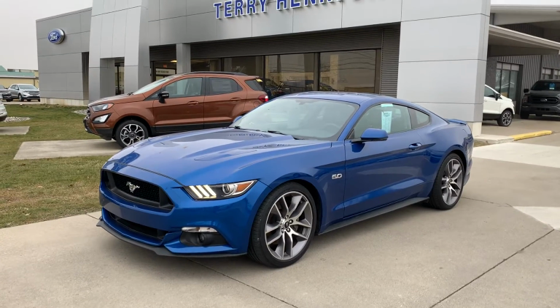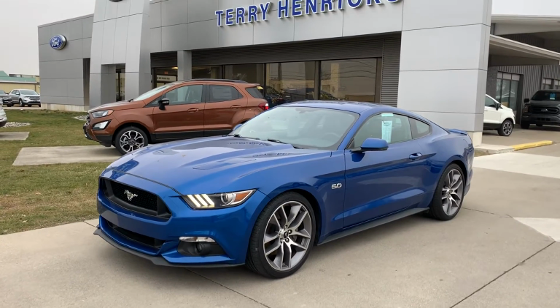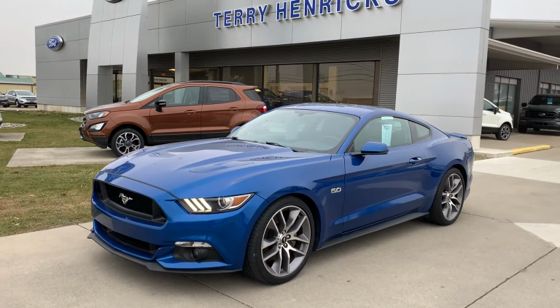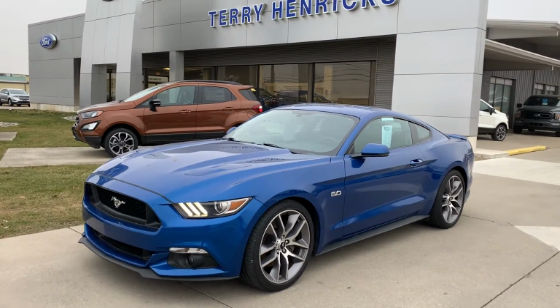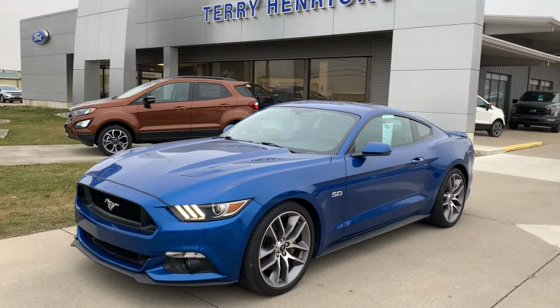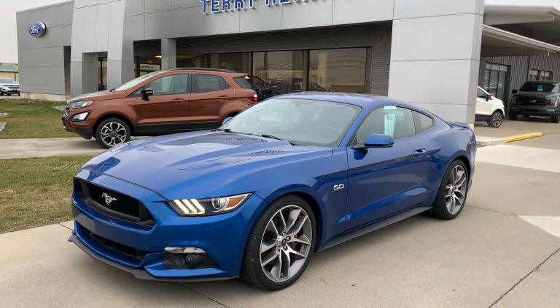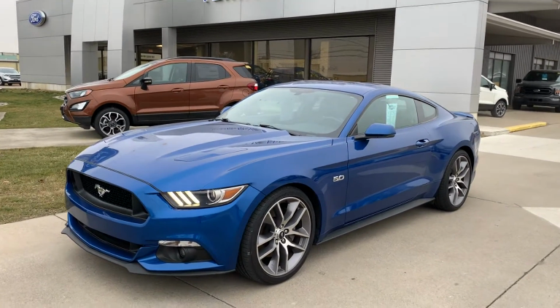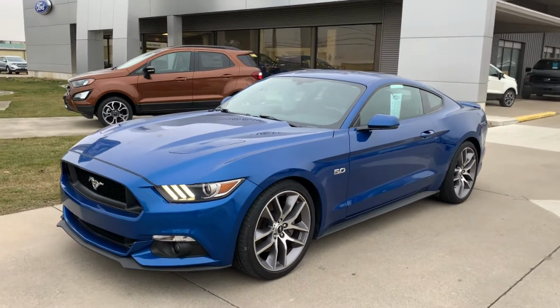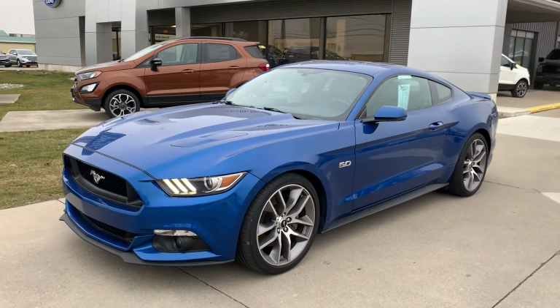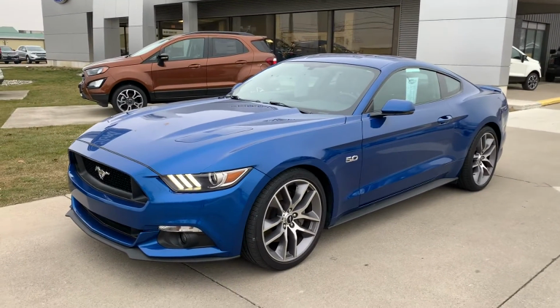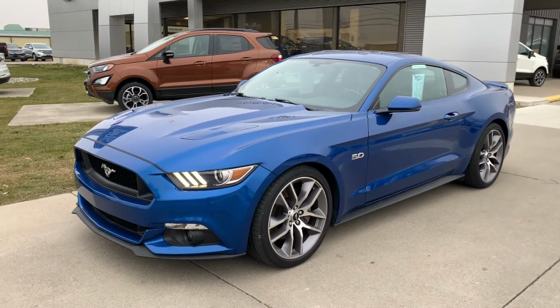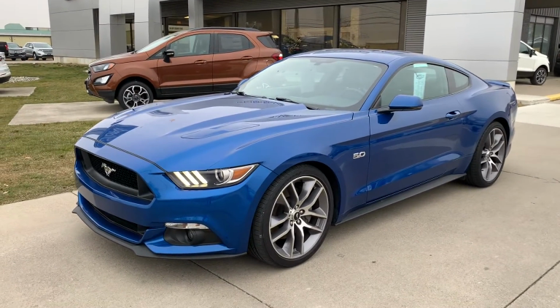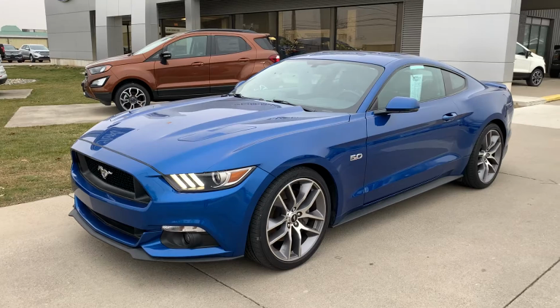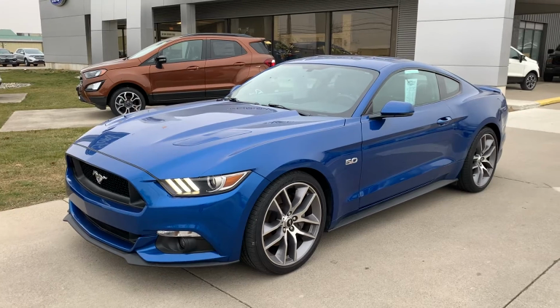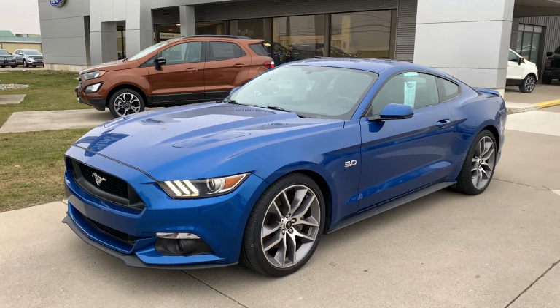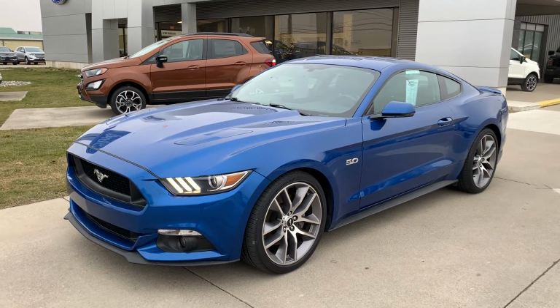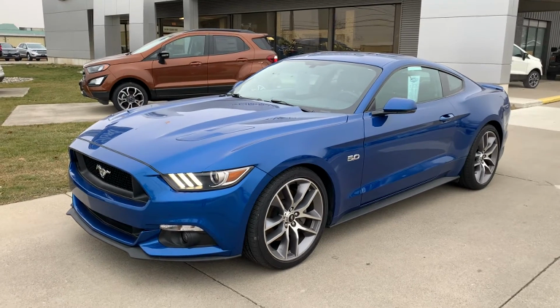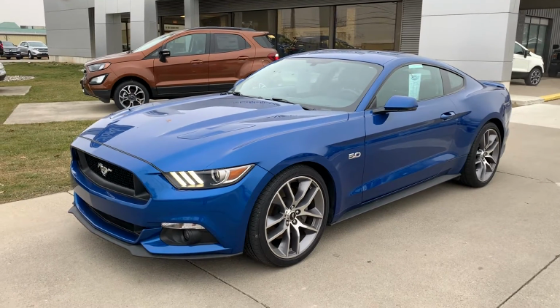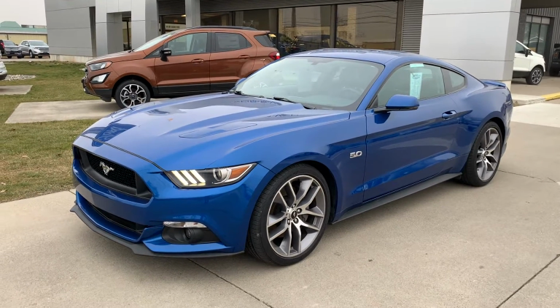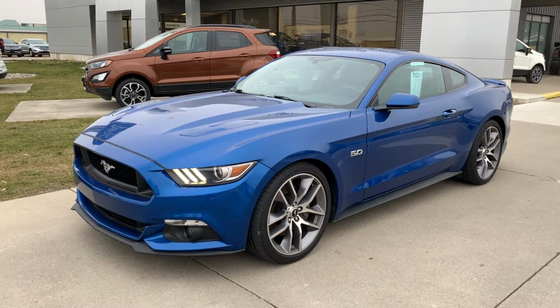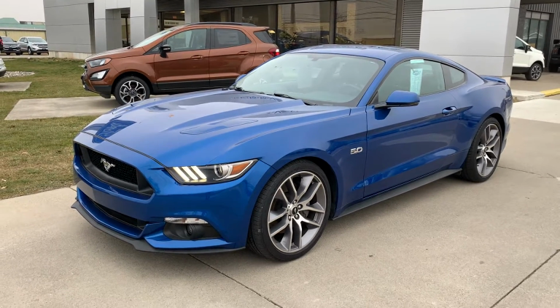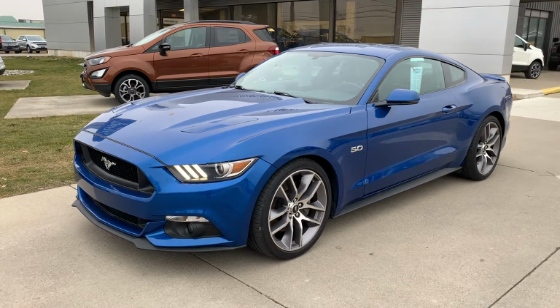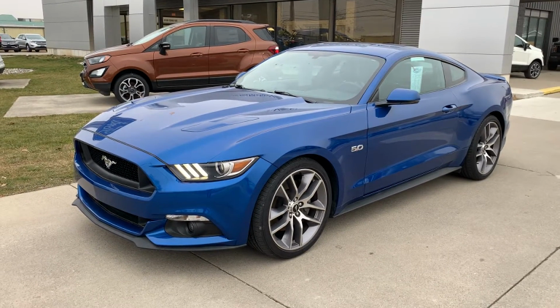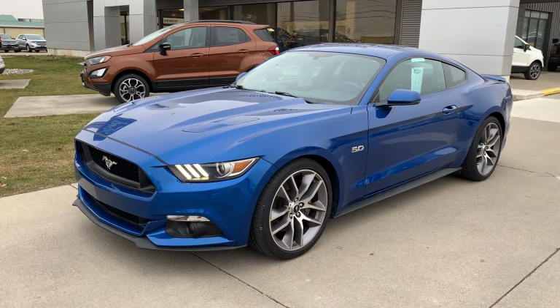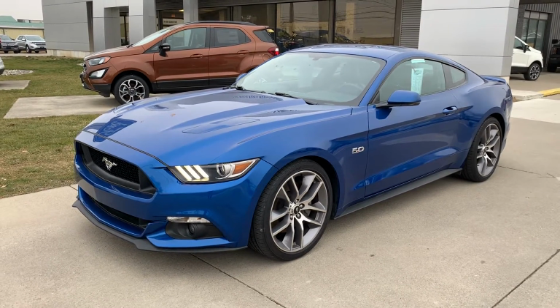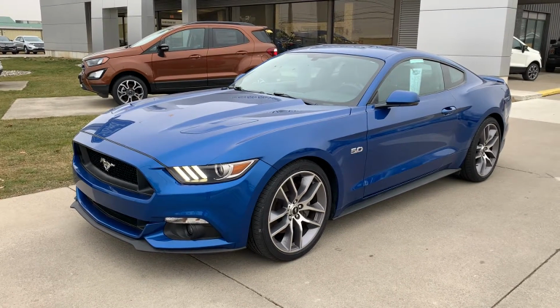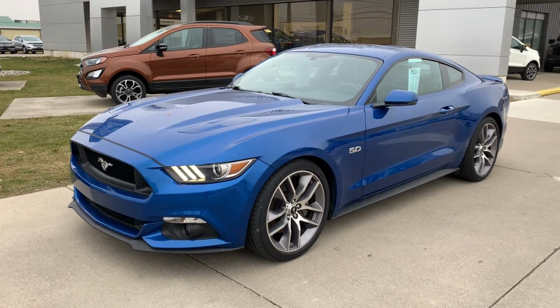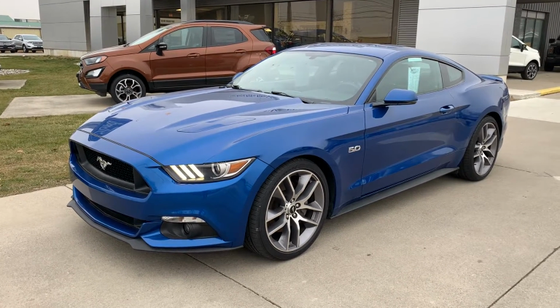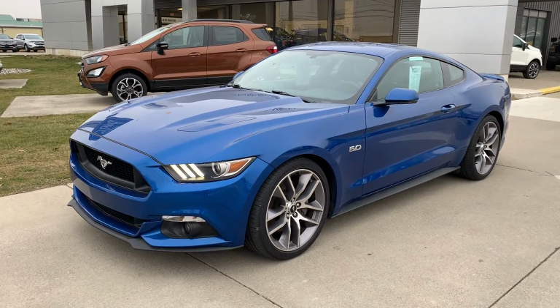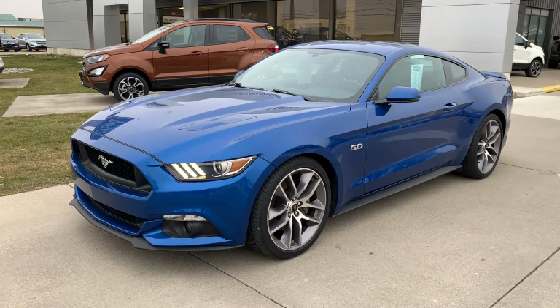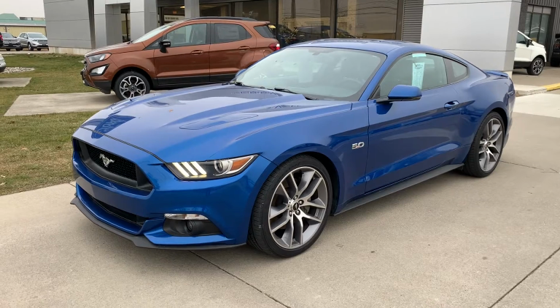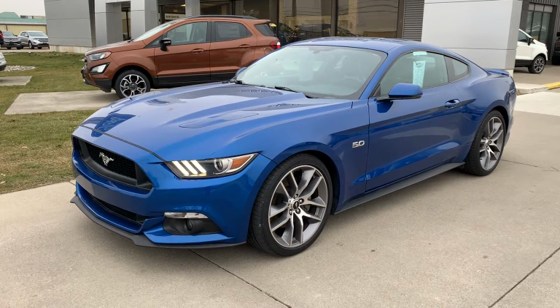Hello, this is Cody over at Terry Hendricks Ford in Archibald, Ohio. I just want to do a quick little video here of our 2017 Ford Mustang GT.